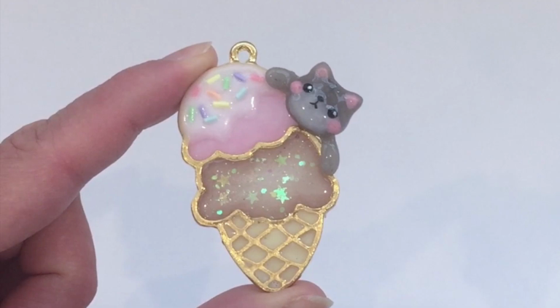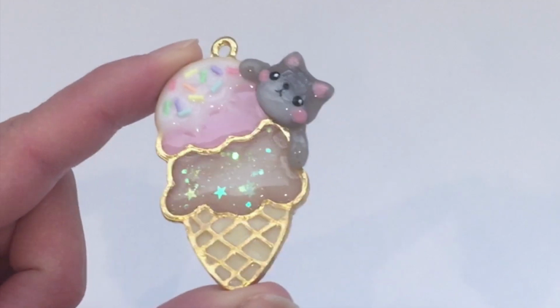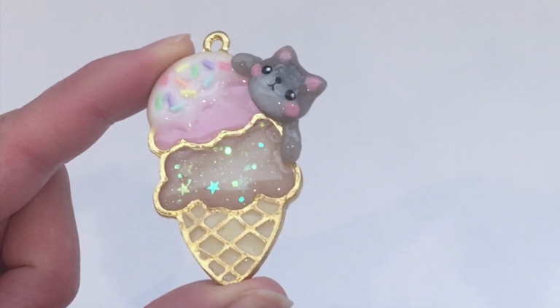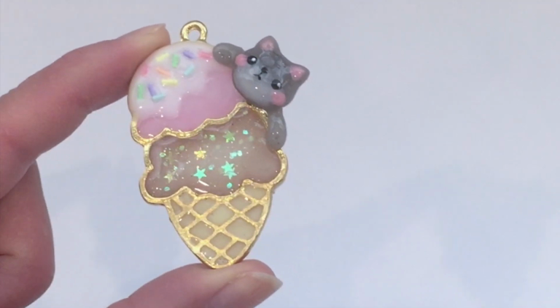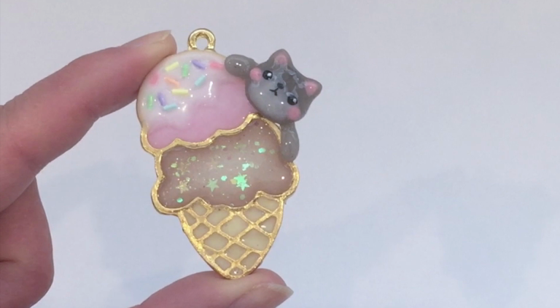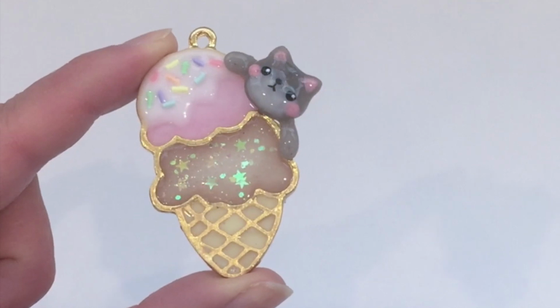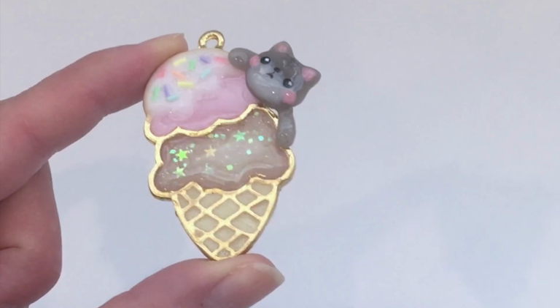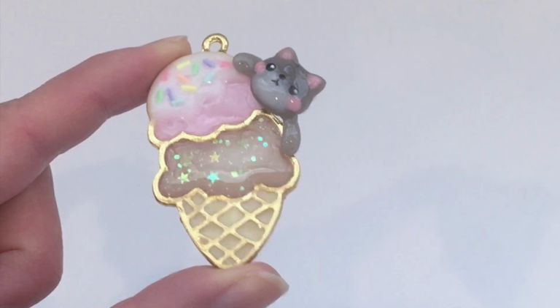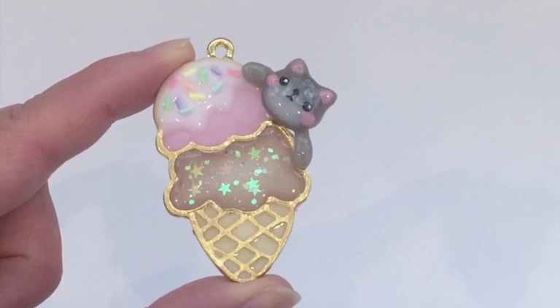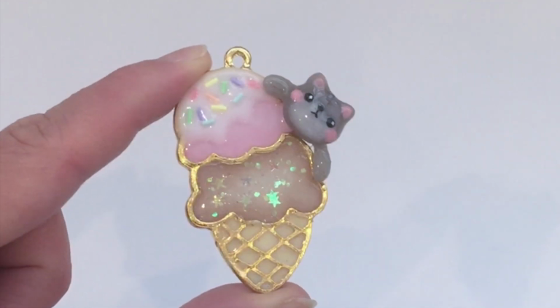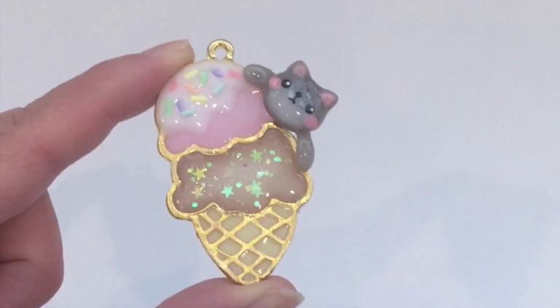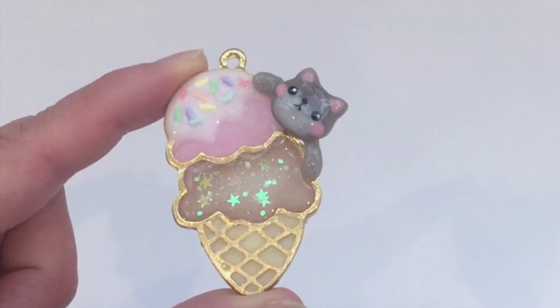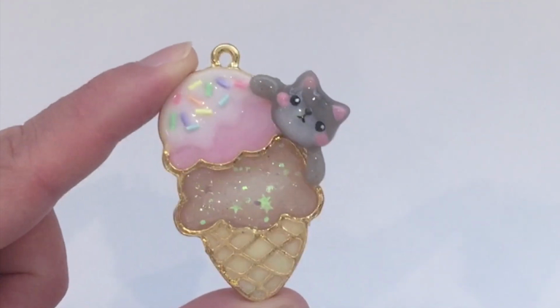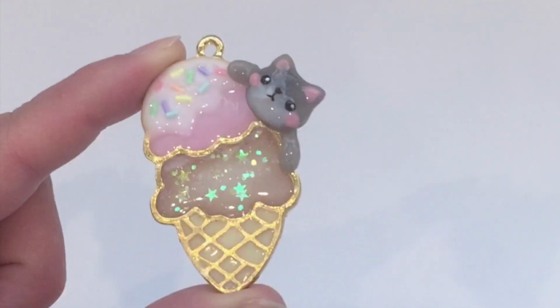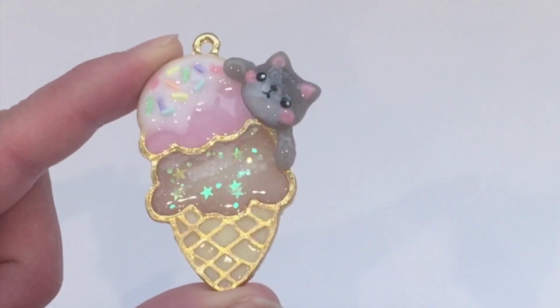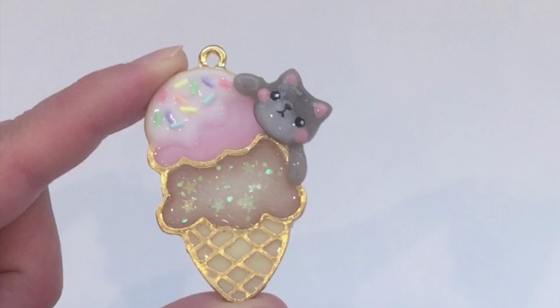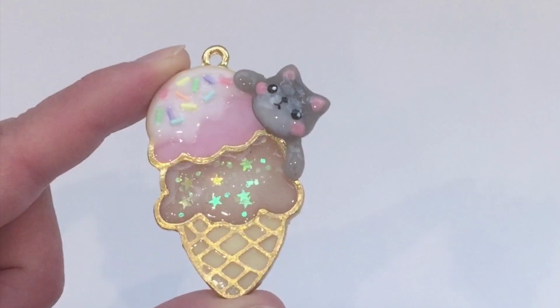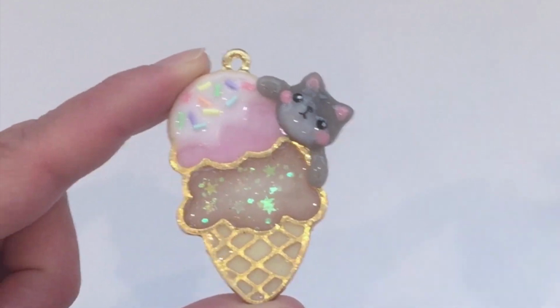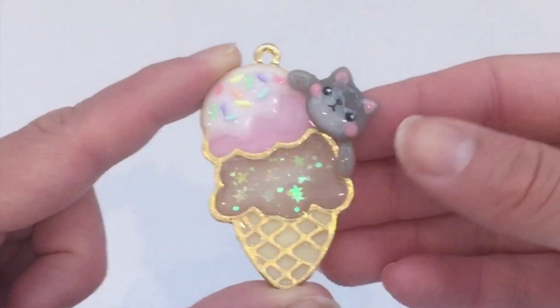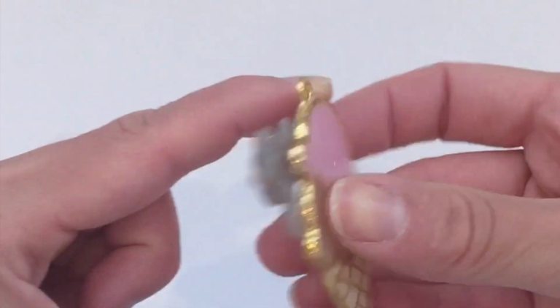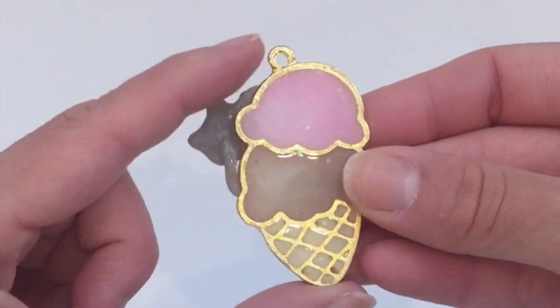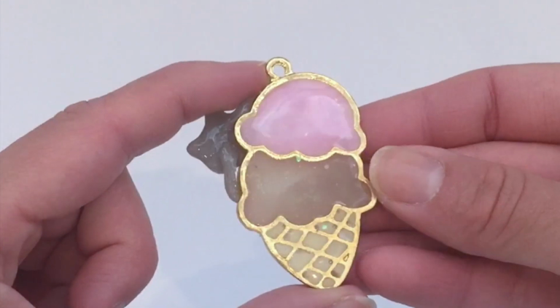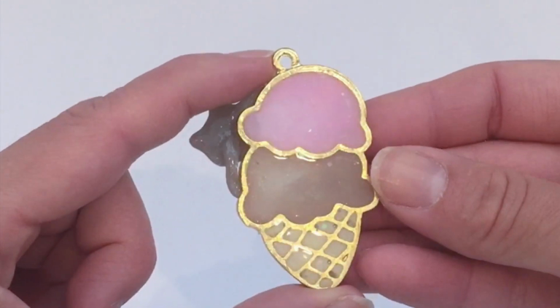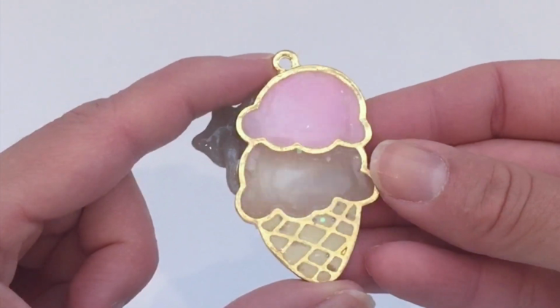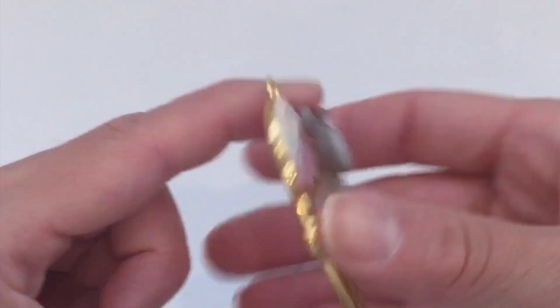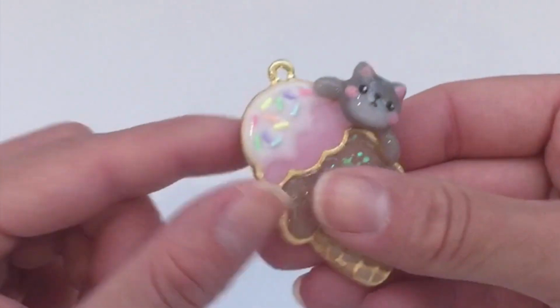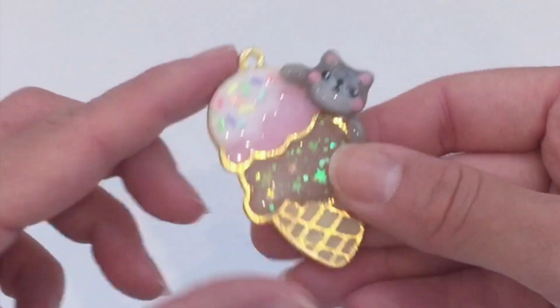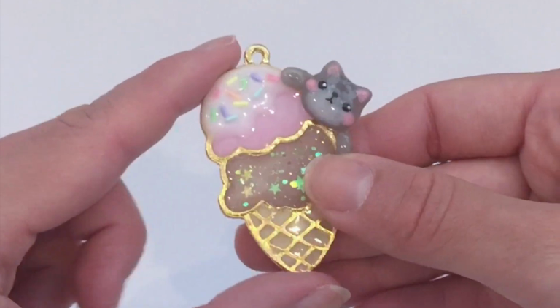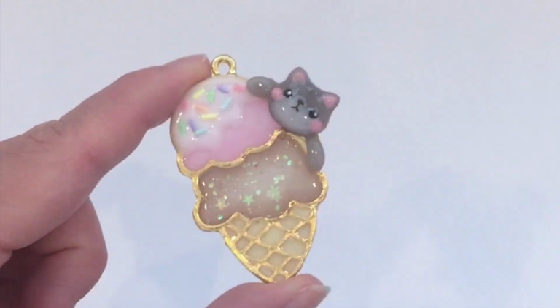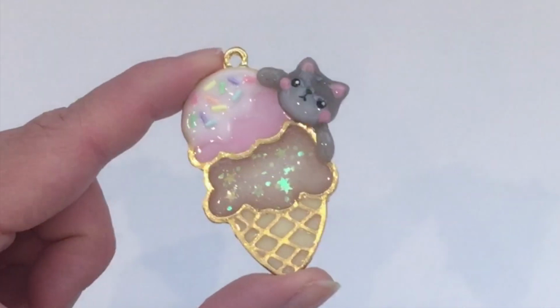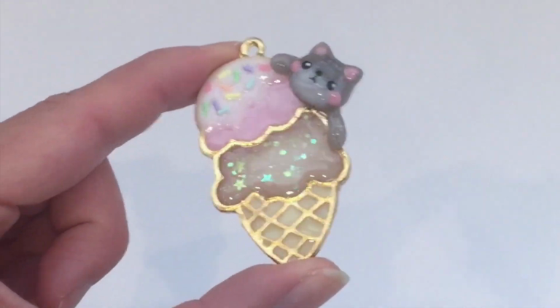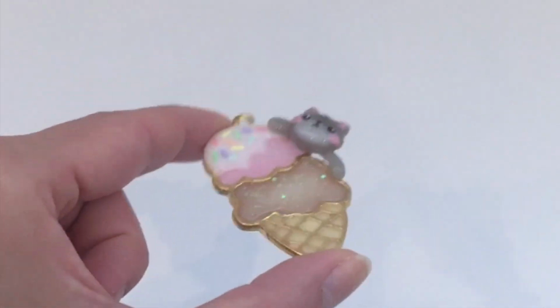Hello my crafting bunnies! It's Mio and today I have a UV resin tutorial for you. I'm going to show you how to make this really cute kitty cat charm holding an ice cream cone. This charm is incredibly easy to make. You just need a few materials and it's actually made with polymer clay as well.